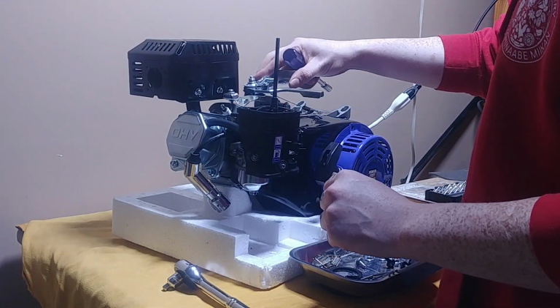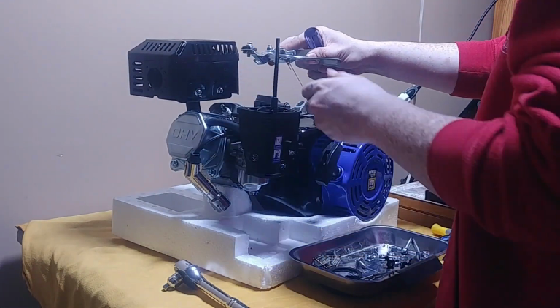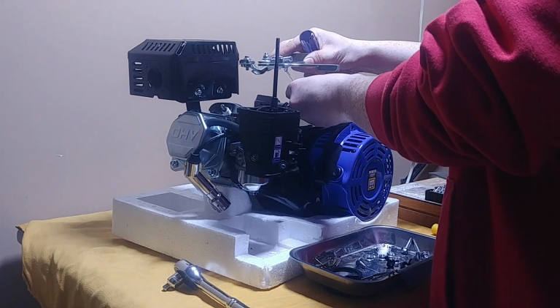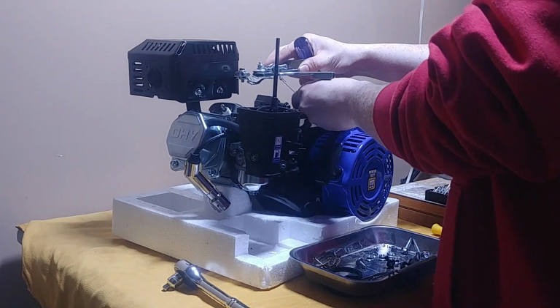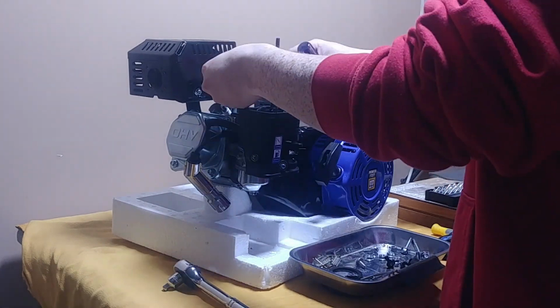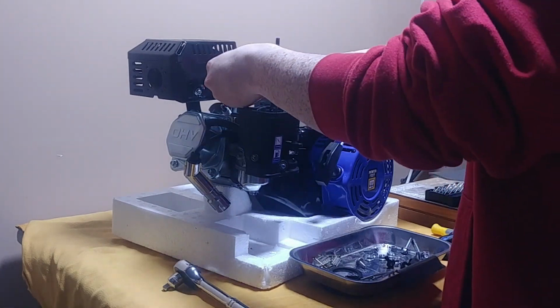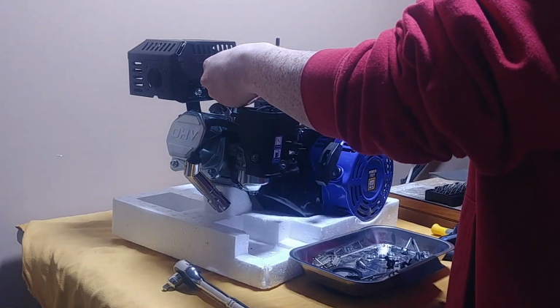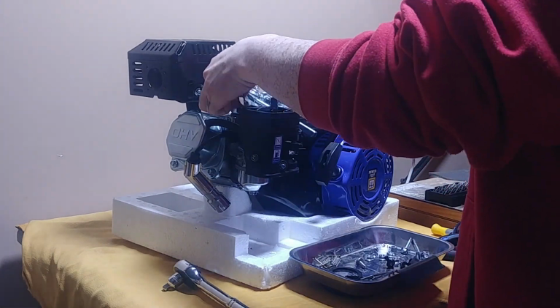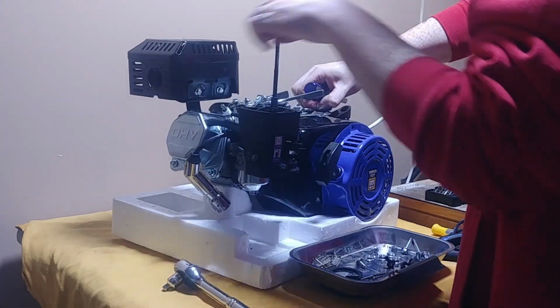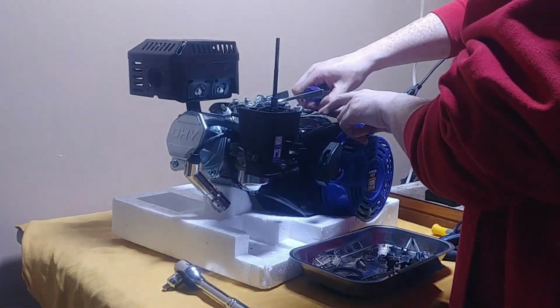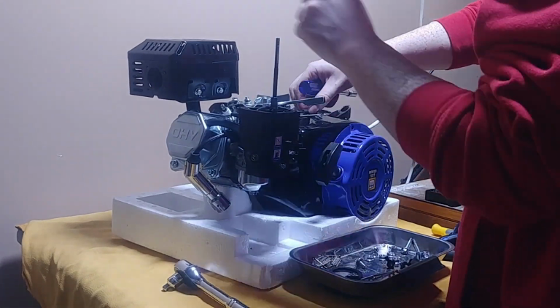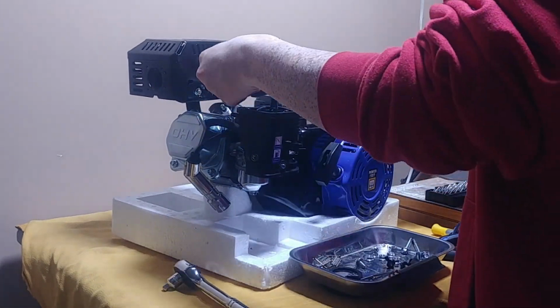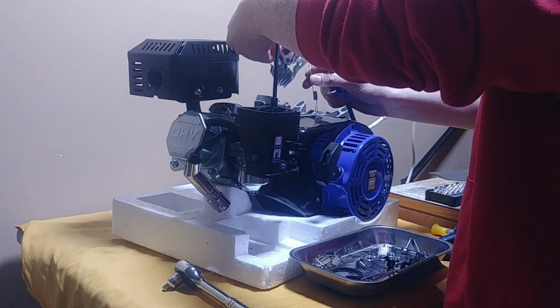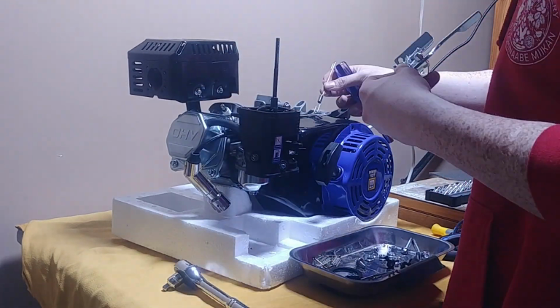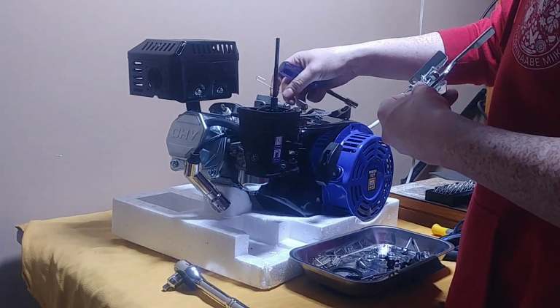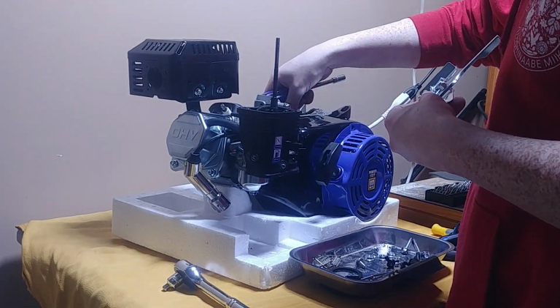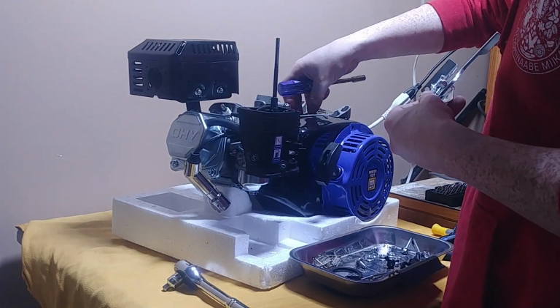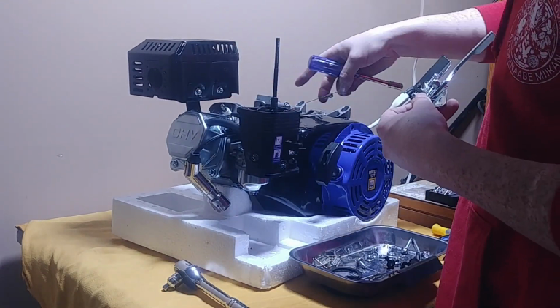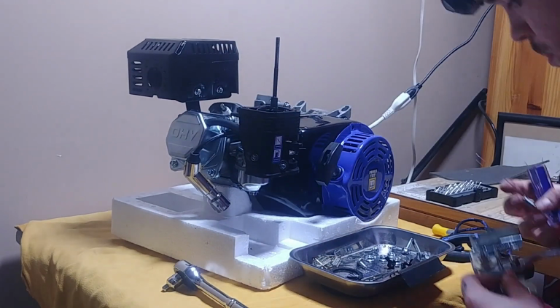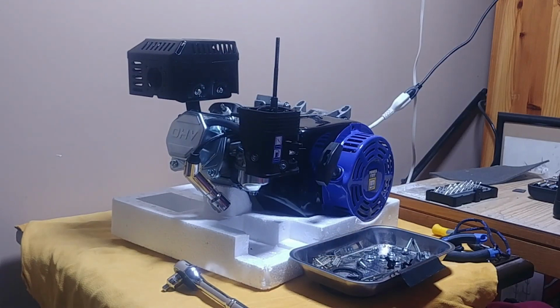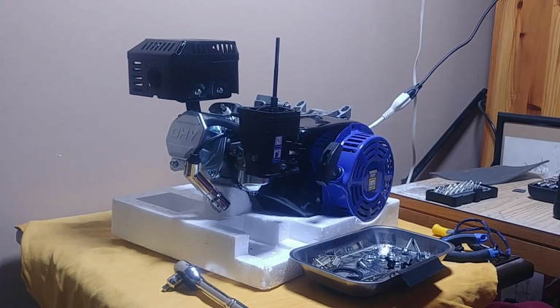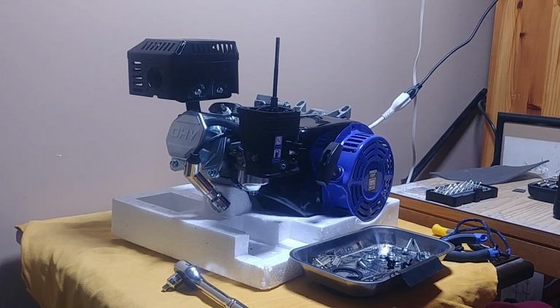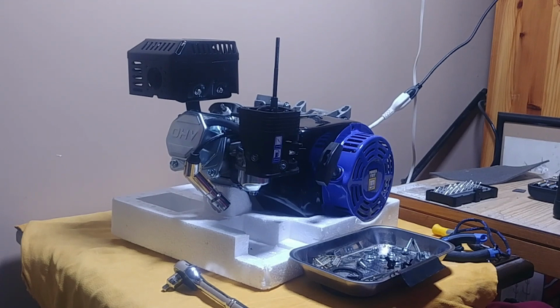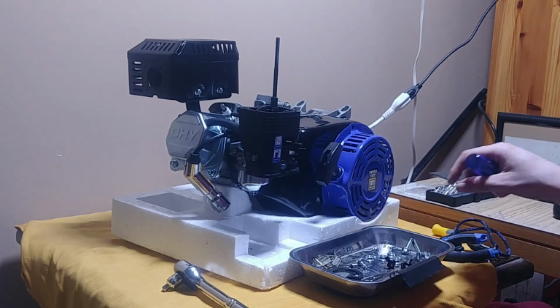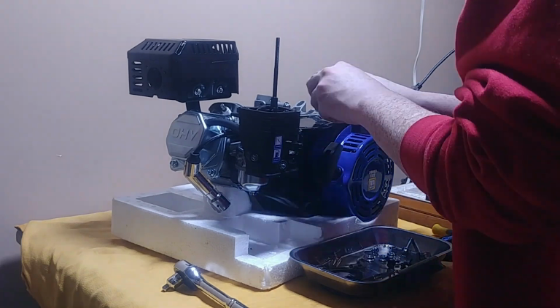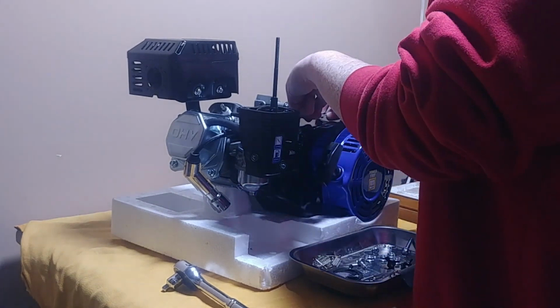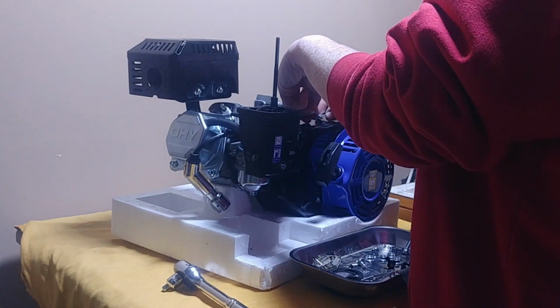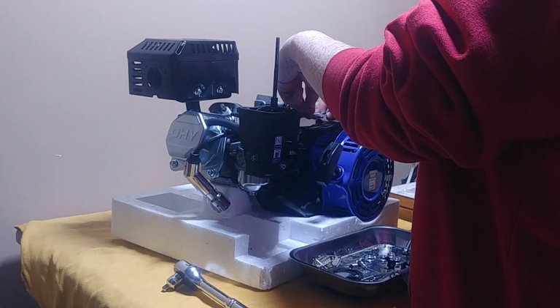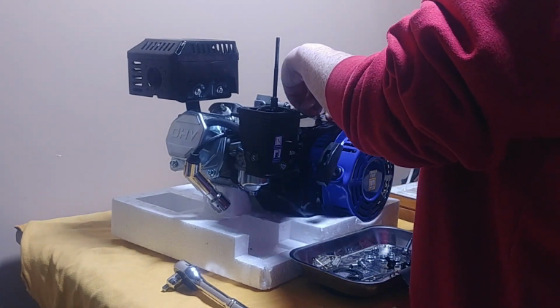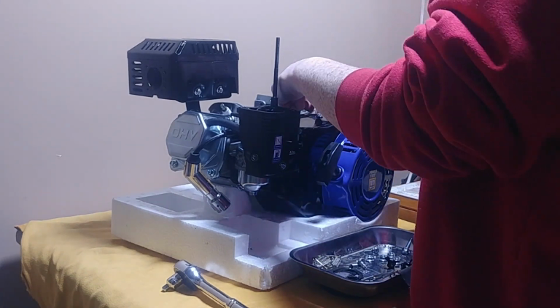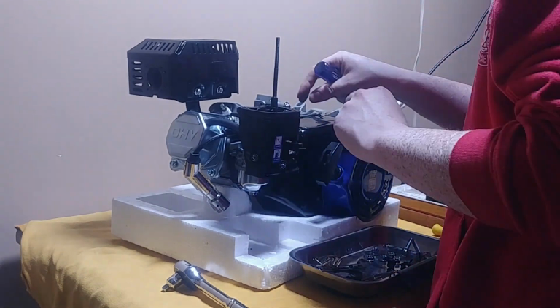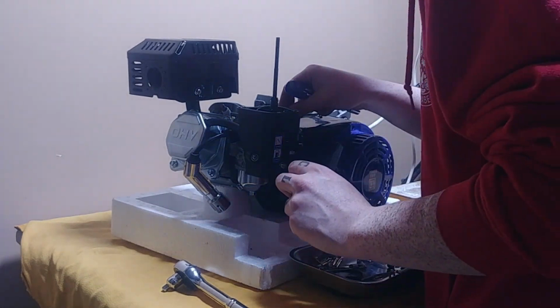So that's the throttle arm there, and then all the linkage connected to the carburetor — none of that is necessary, you can chuck it out the window.